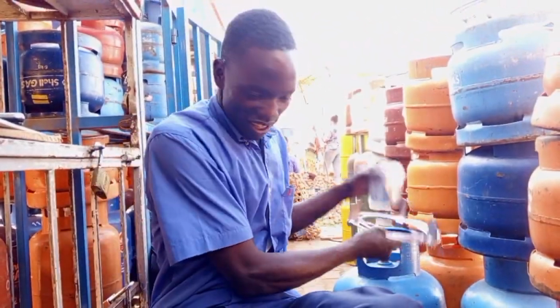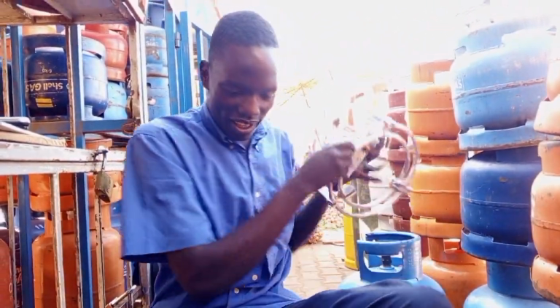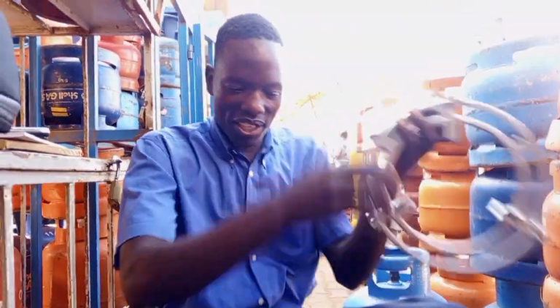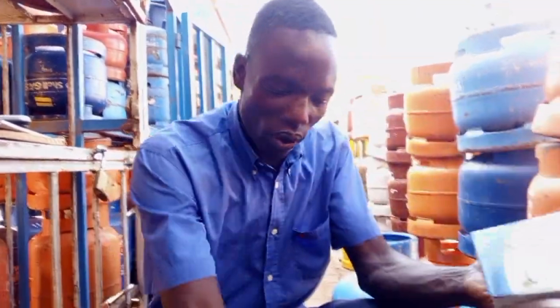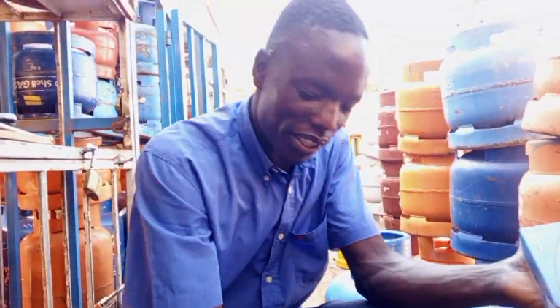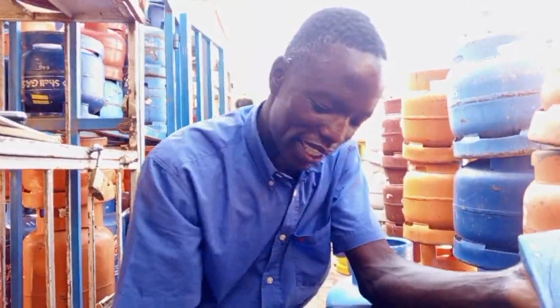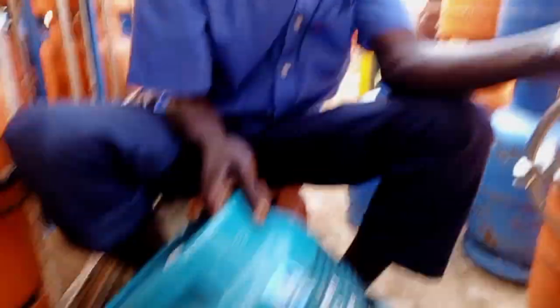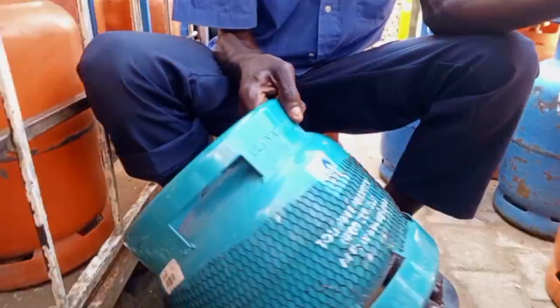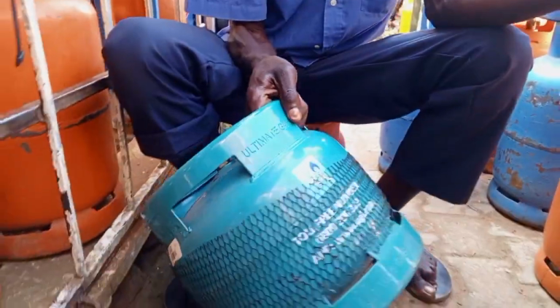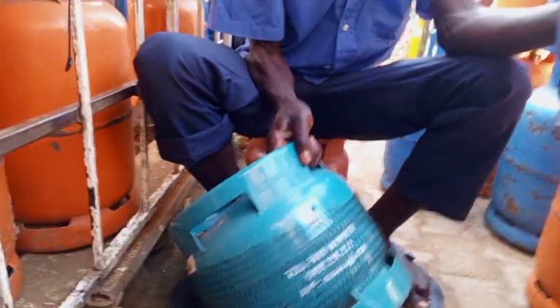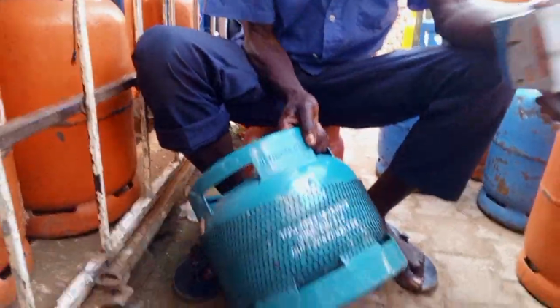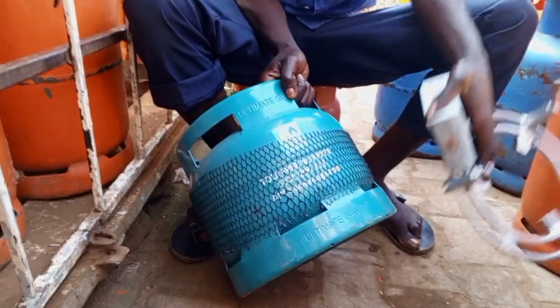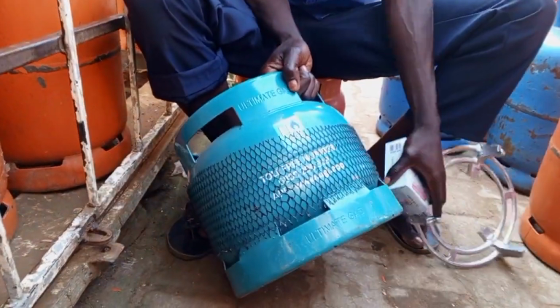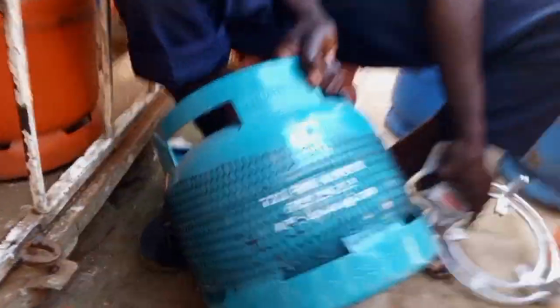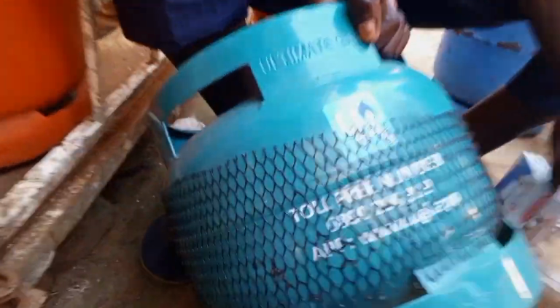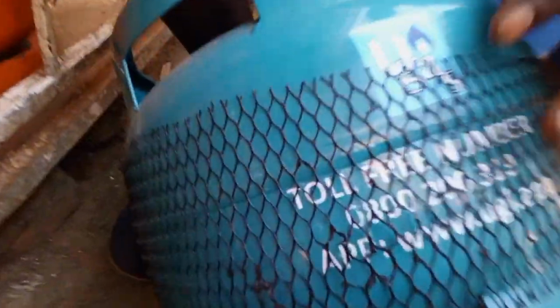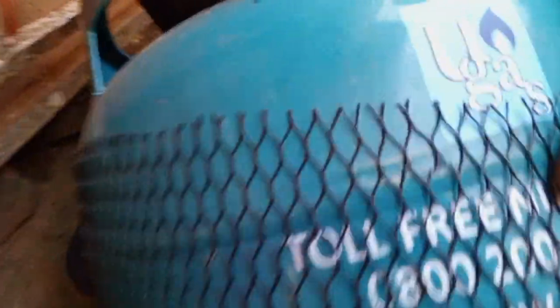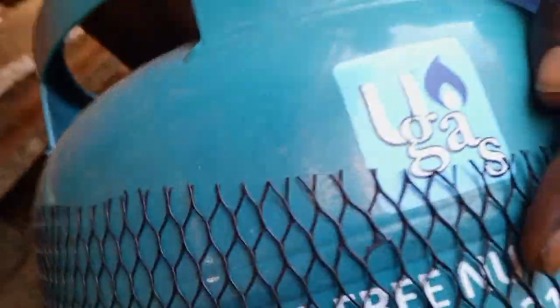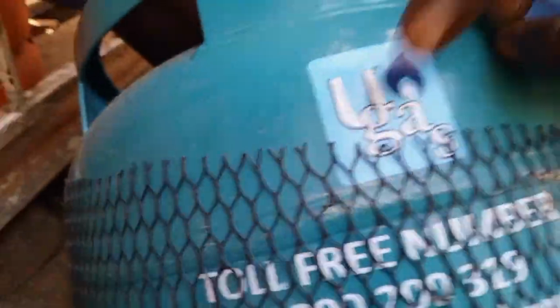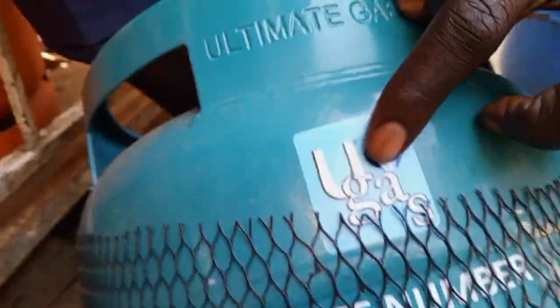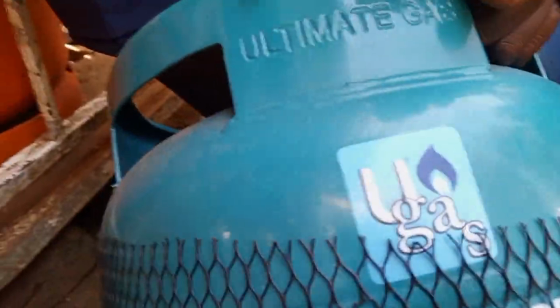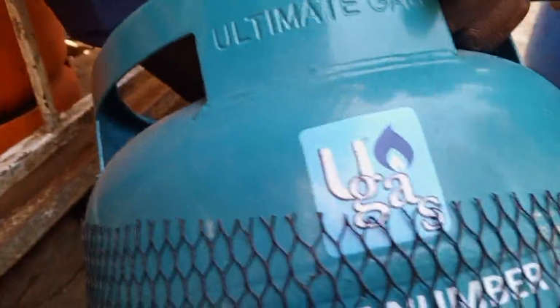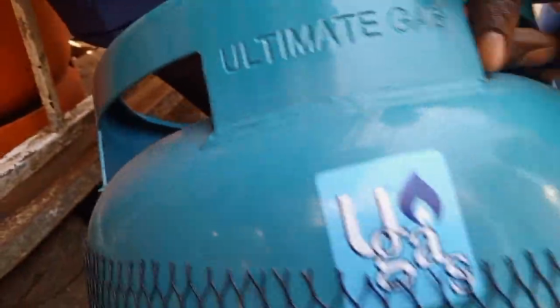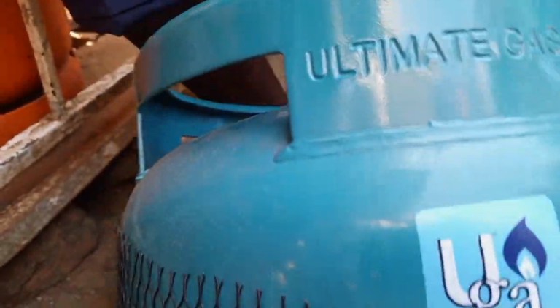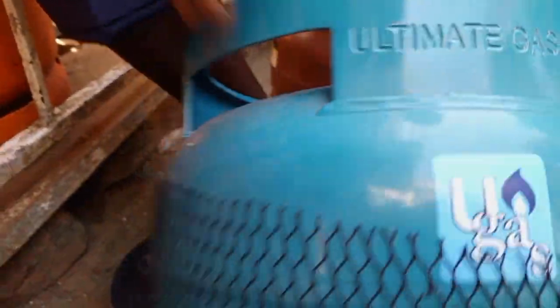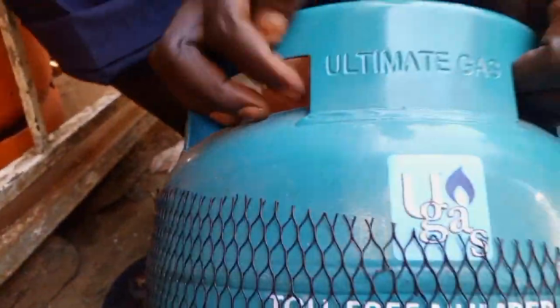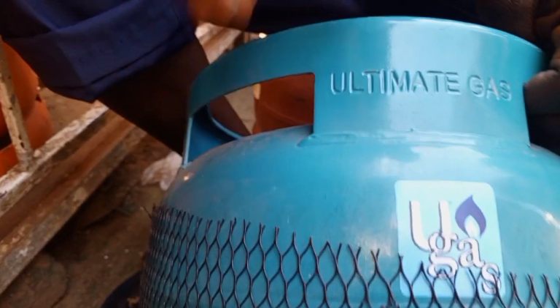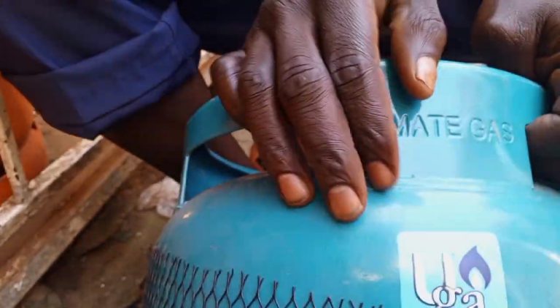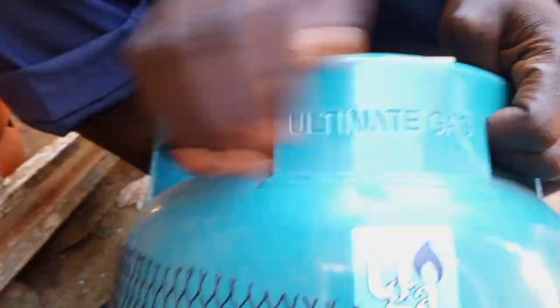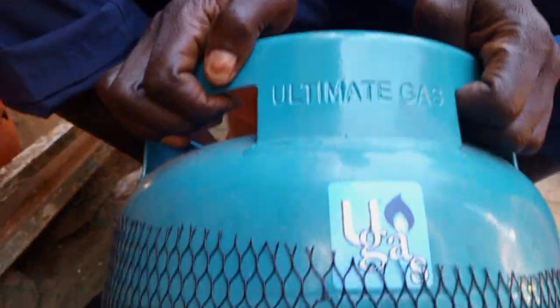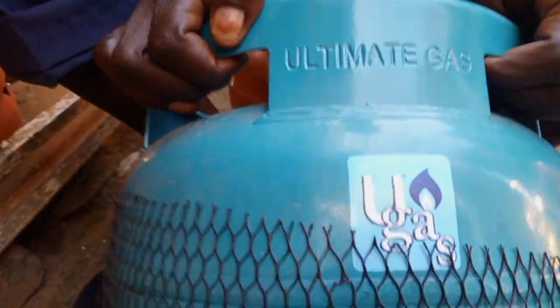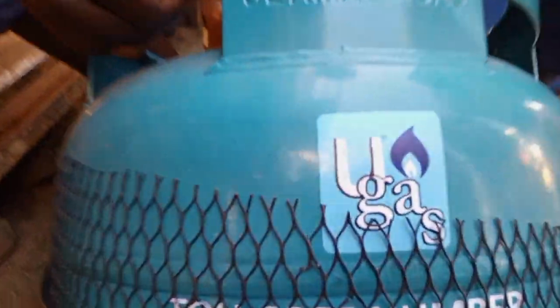This is a U-Gas cylinder. It is 6 kg. We call it U-Gas. This U stands for ultimate, but in the short form, we call it U-Gas.